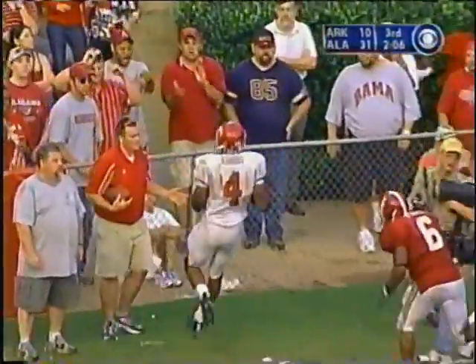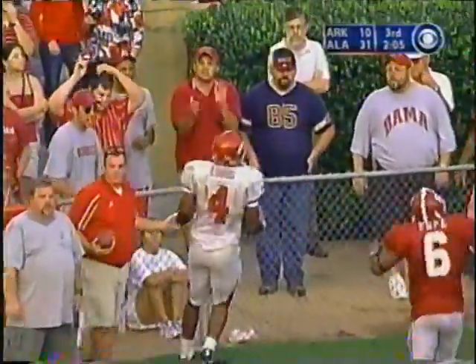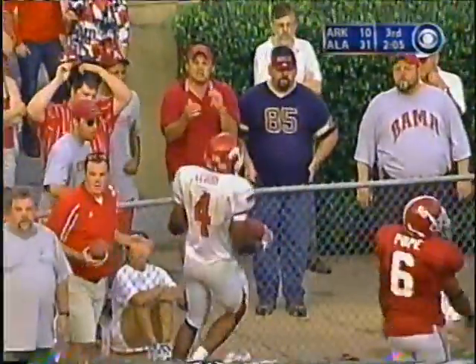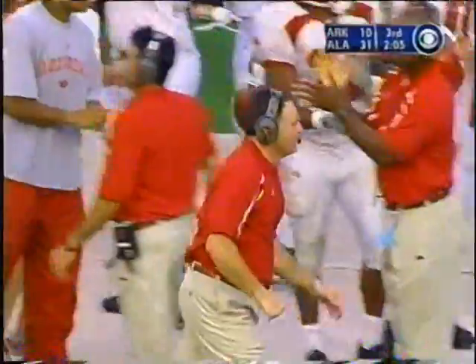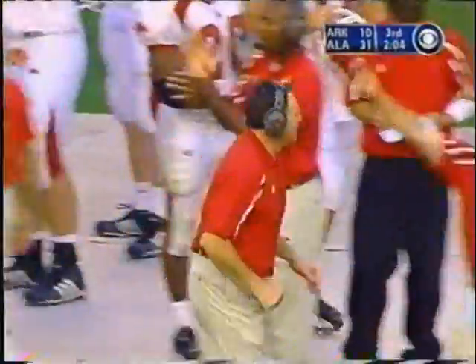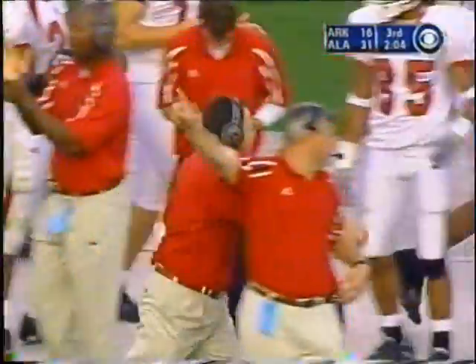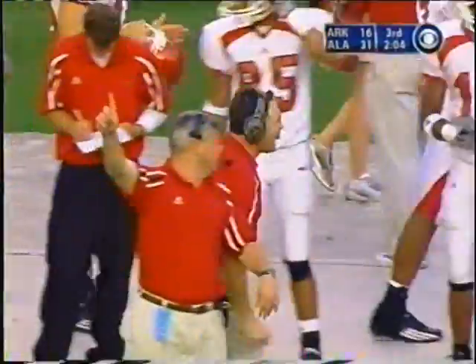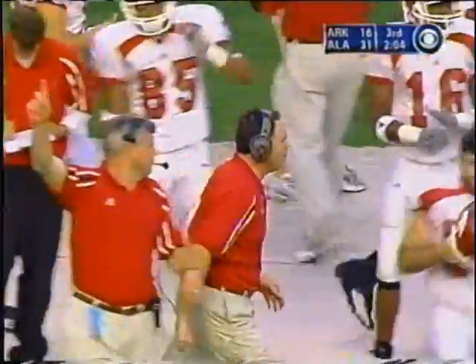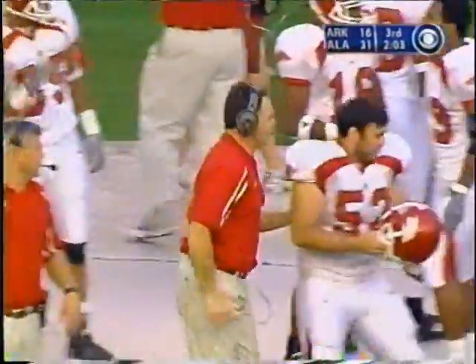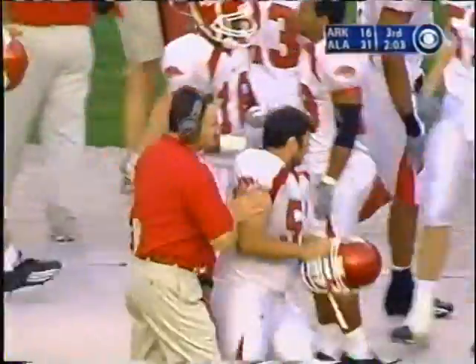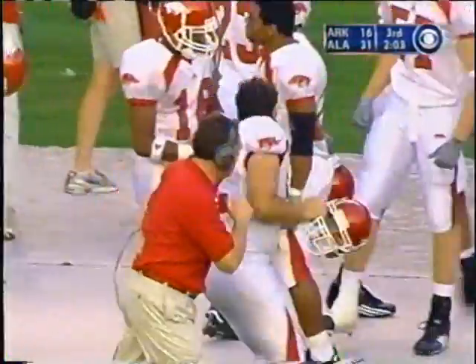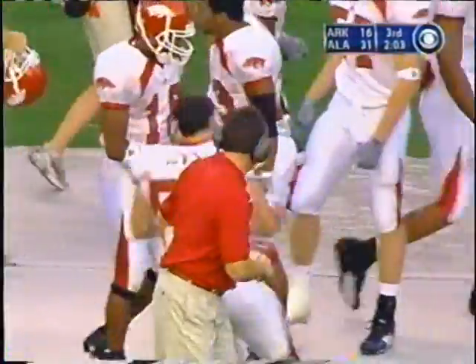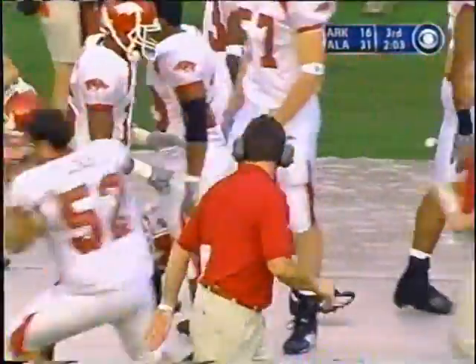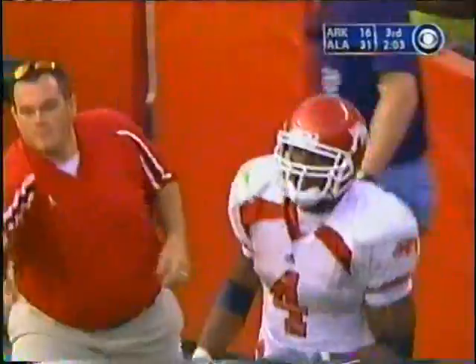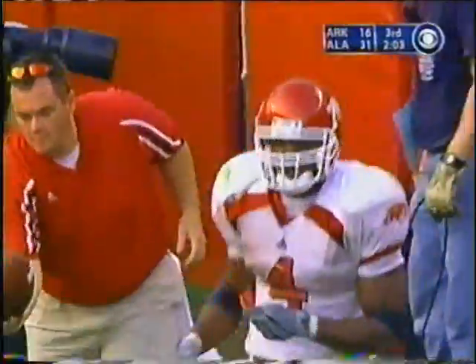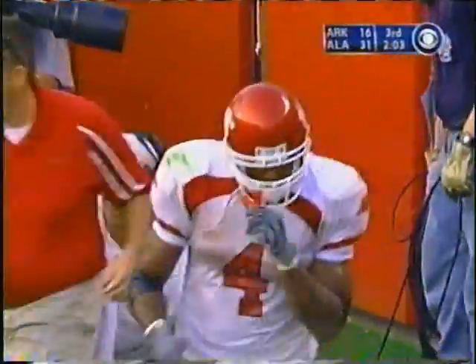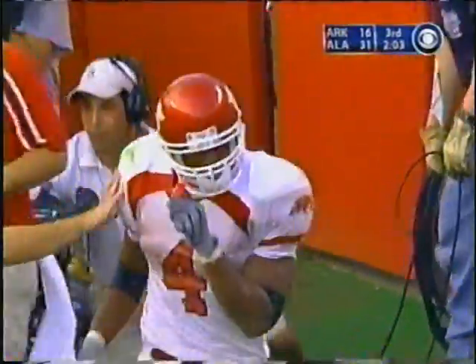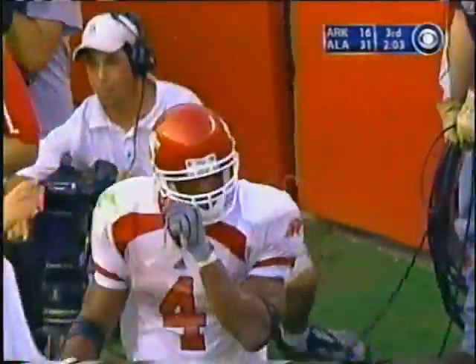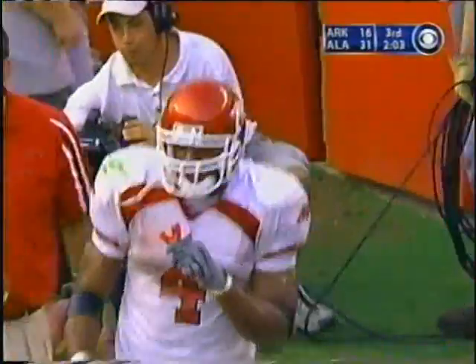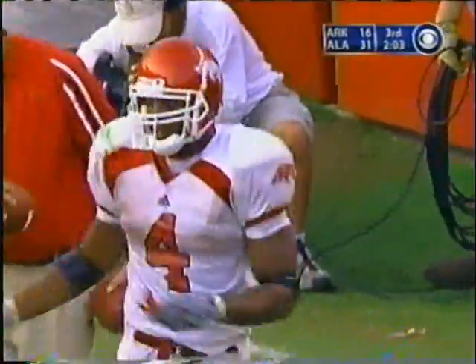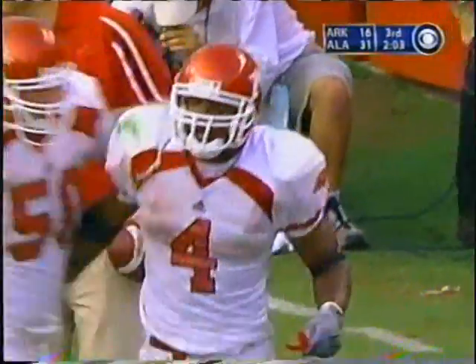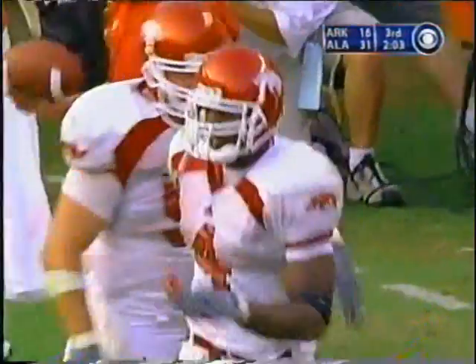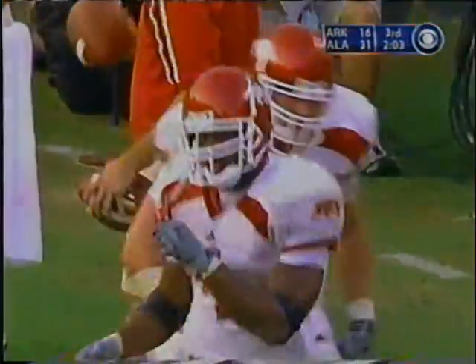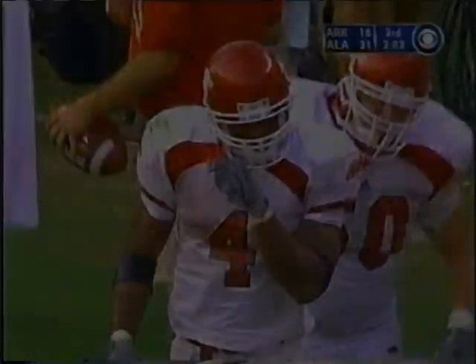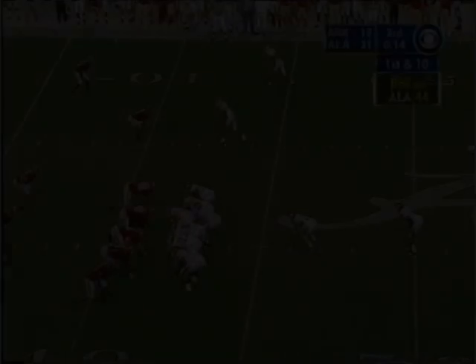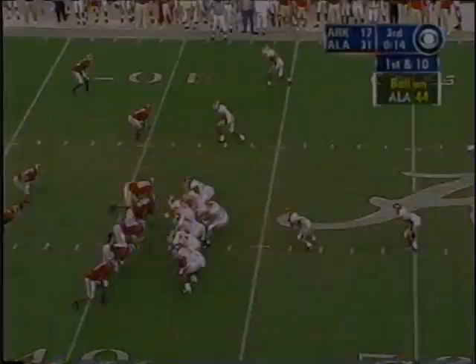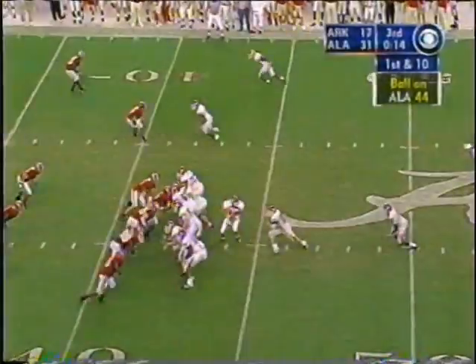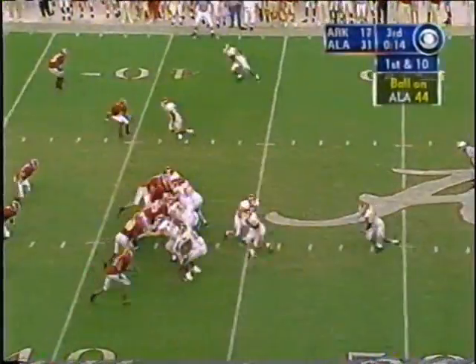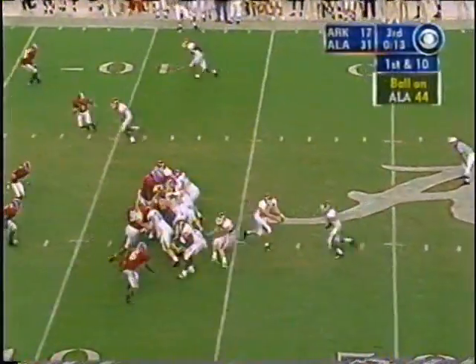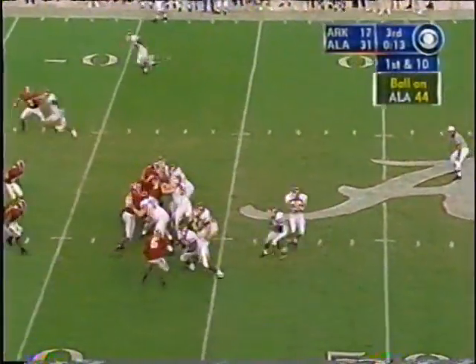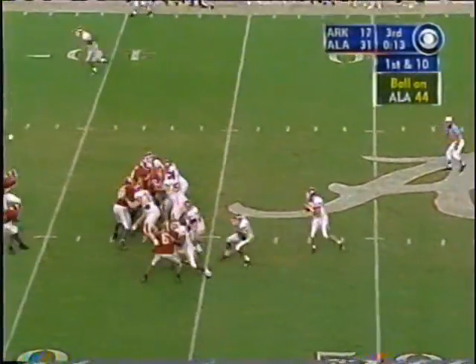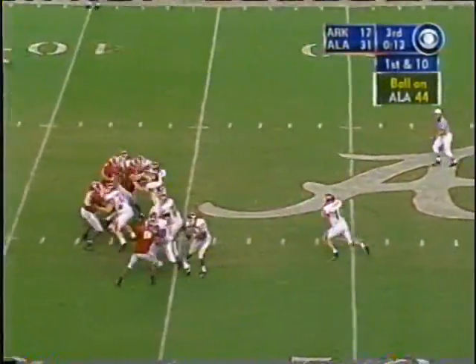You have a defensive end in the game right there for Alabama — Mark Anderson, who's a sophomore and he weighs 235 pounds.